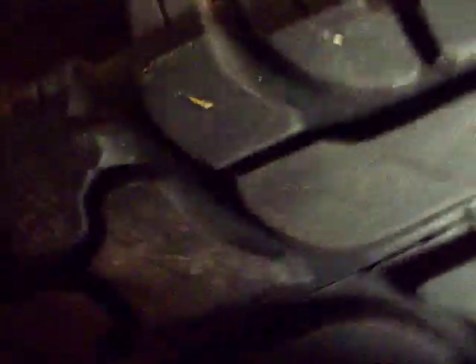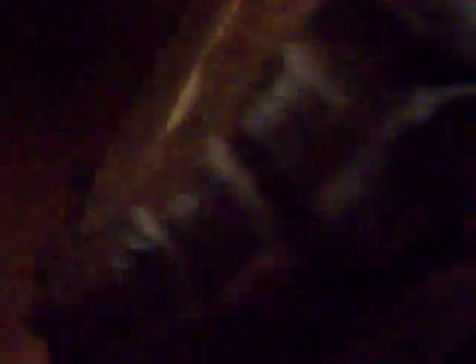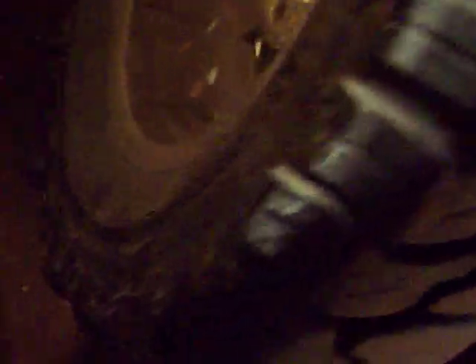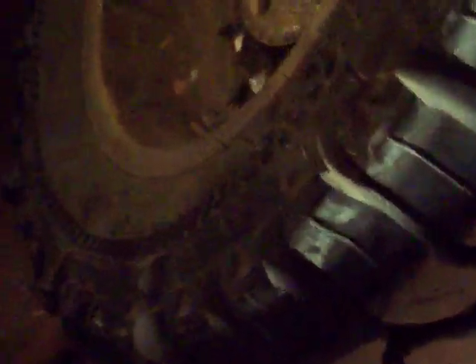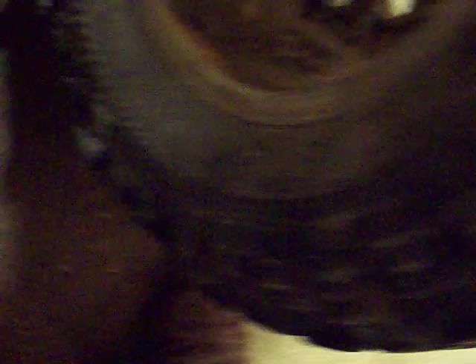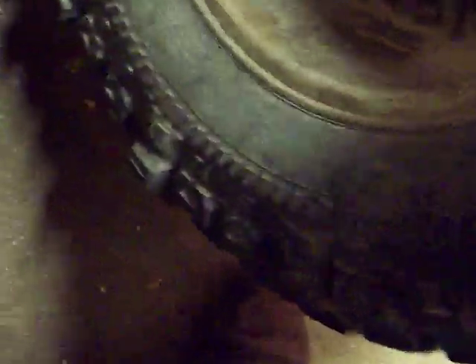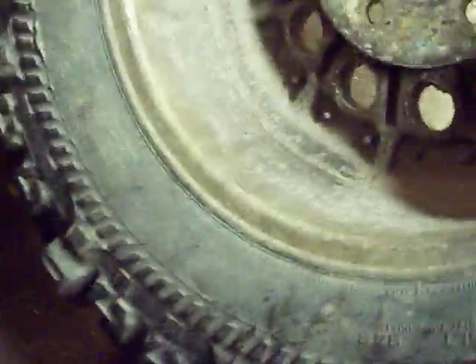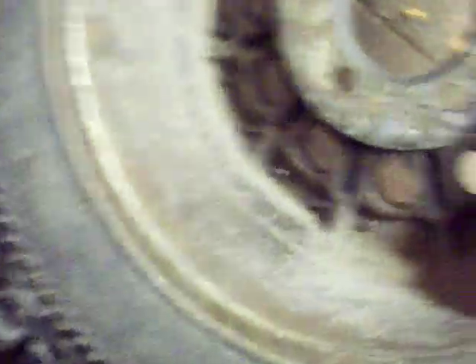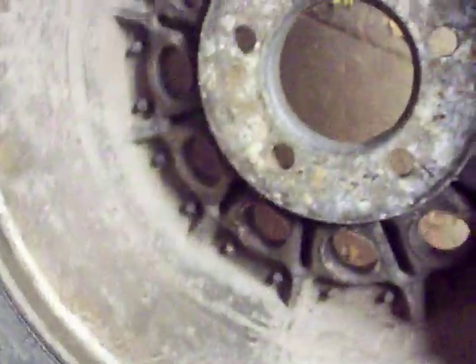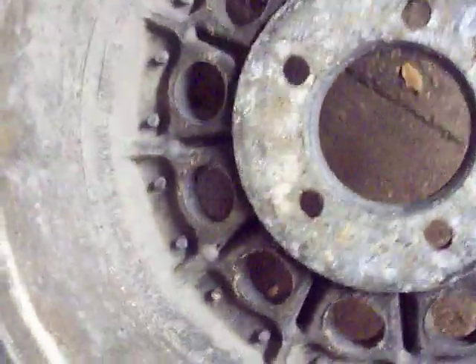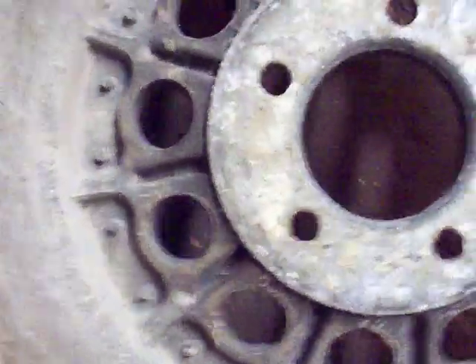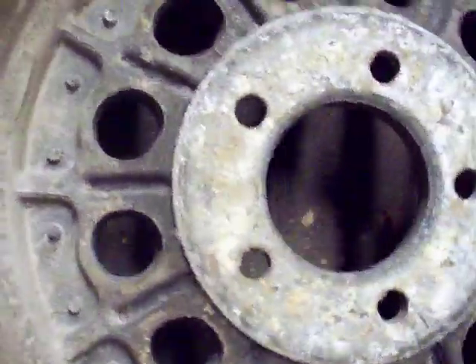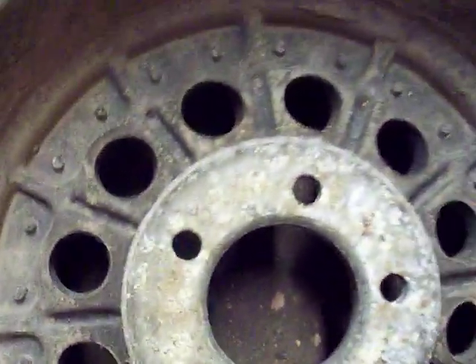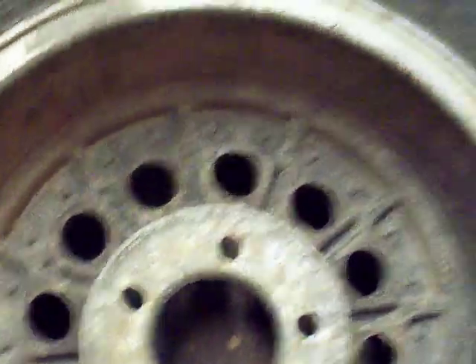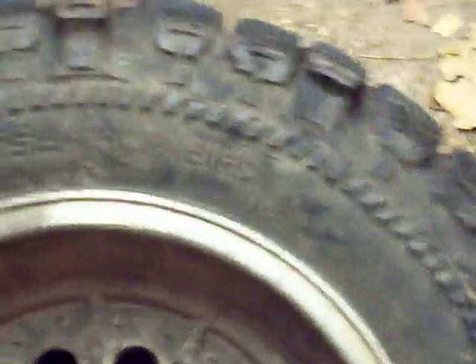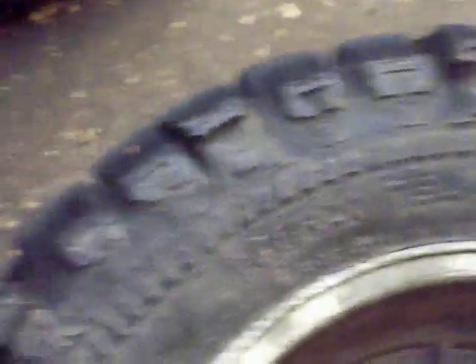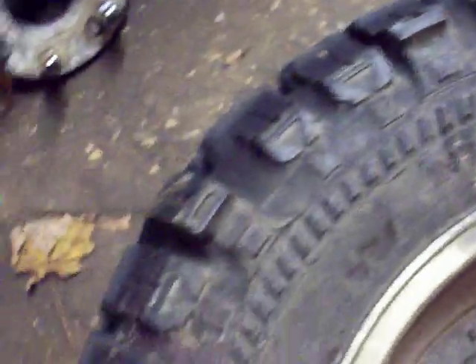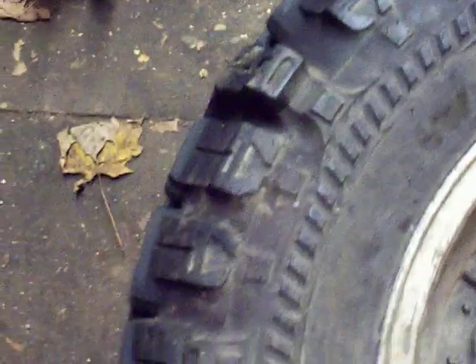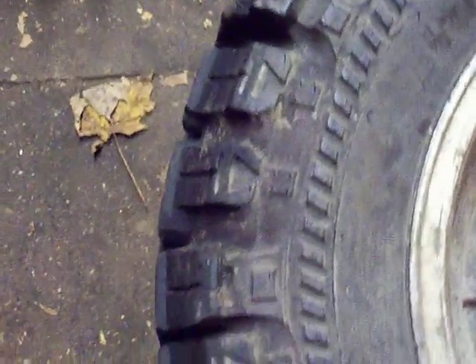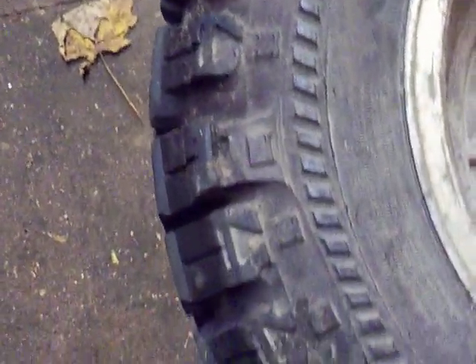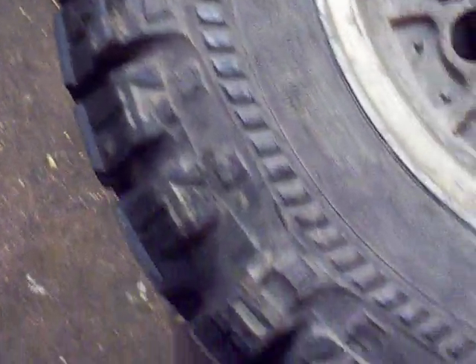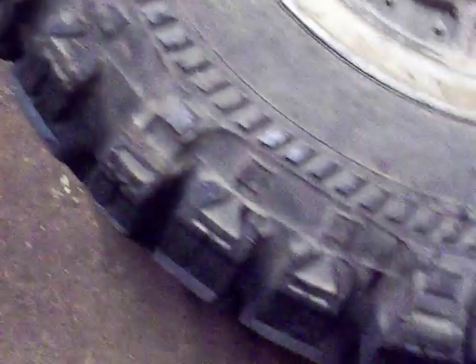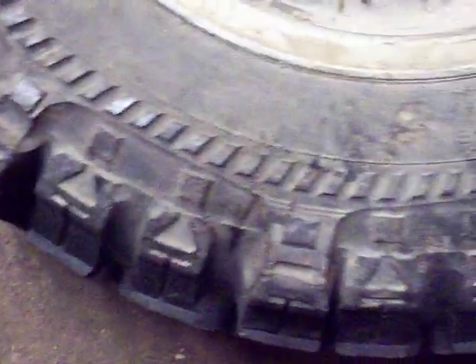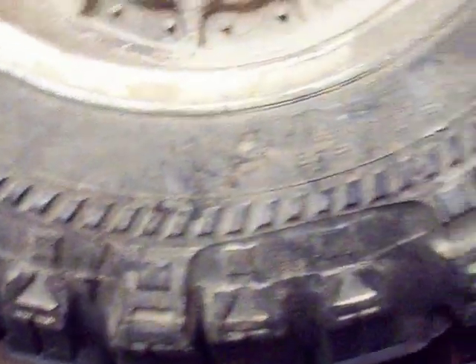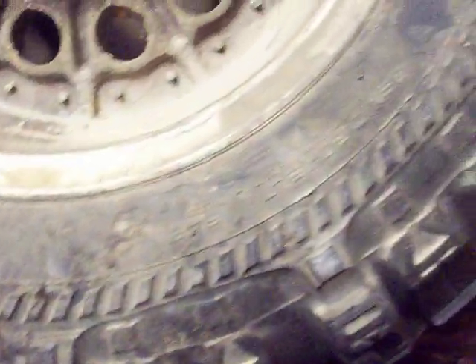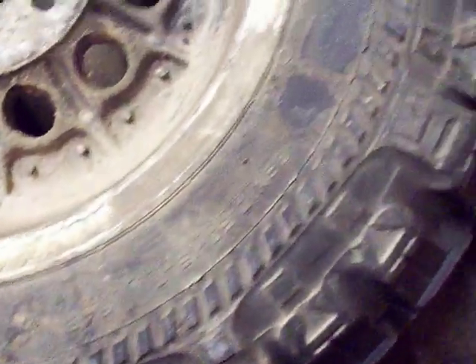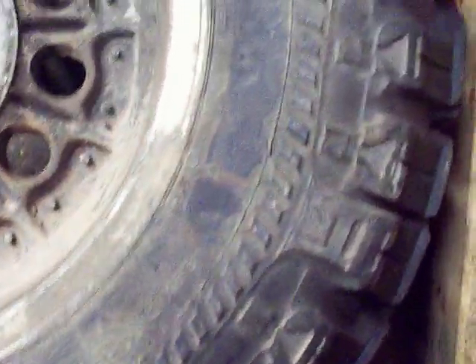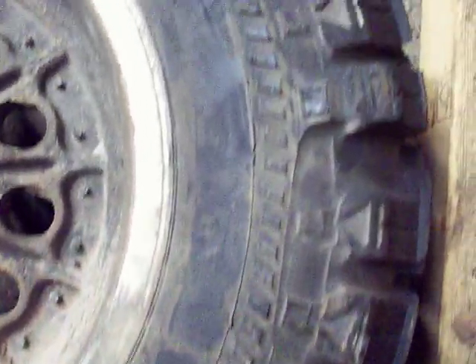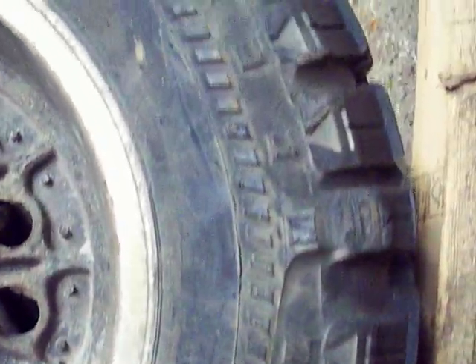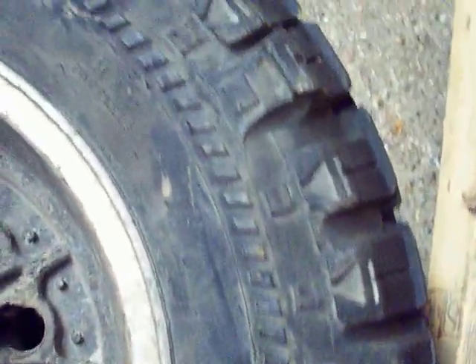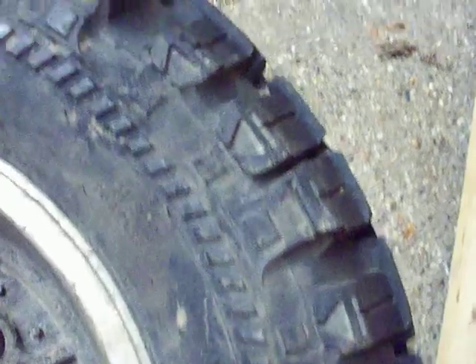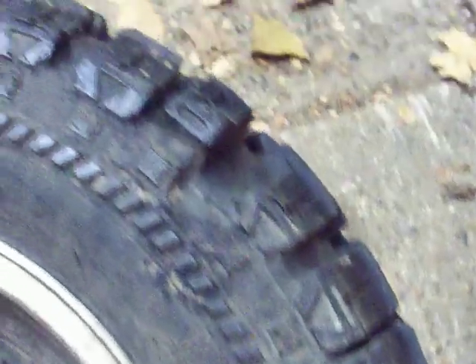I thought I'd take a video of them just to give a real good description of them. The back side is not weathered at all — just on the front side.